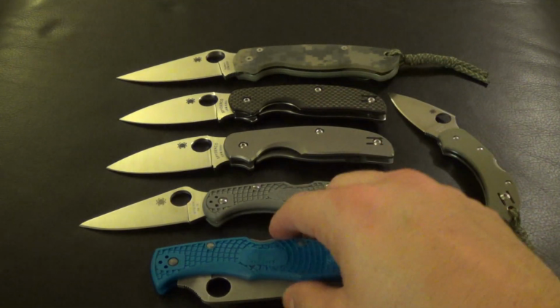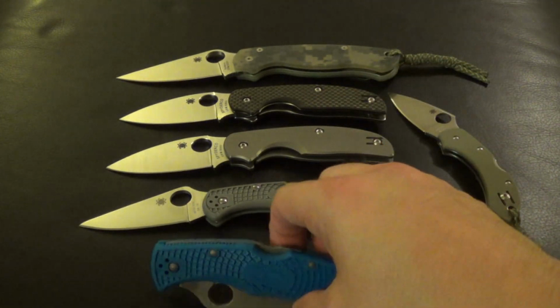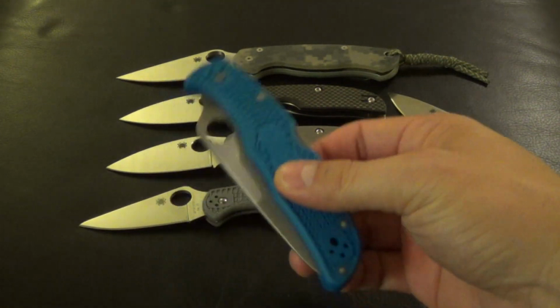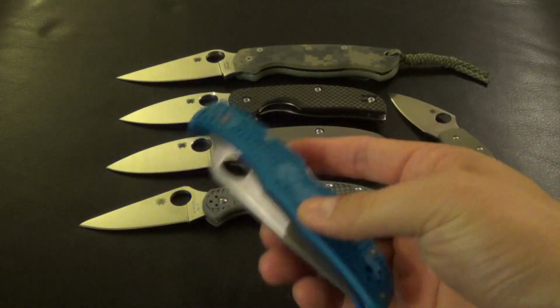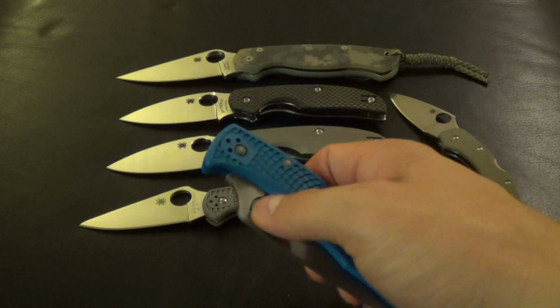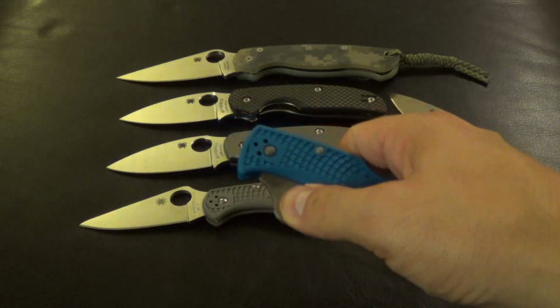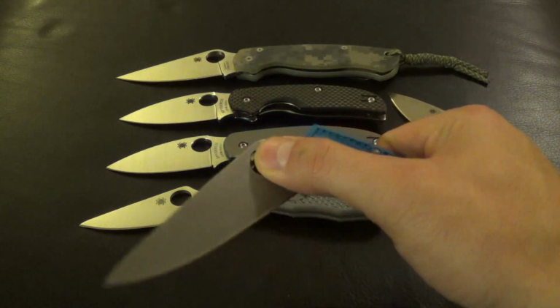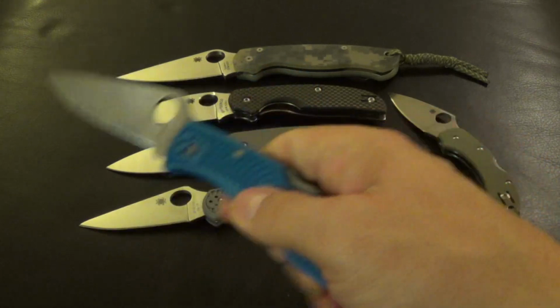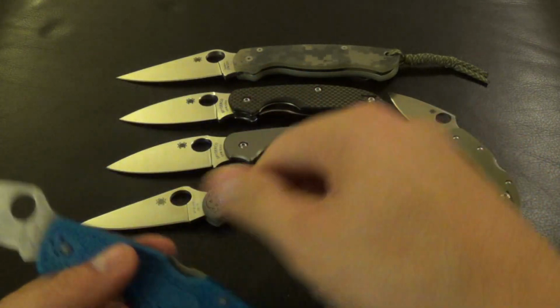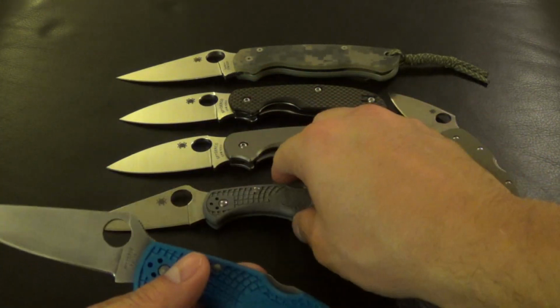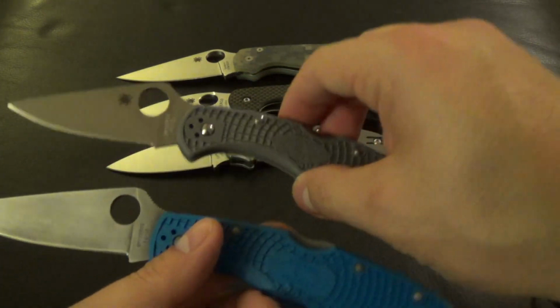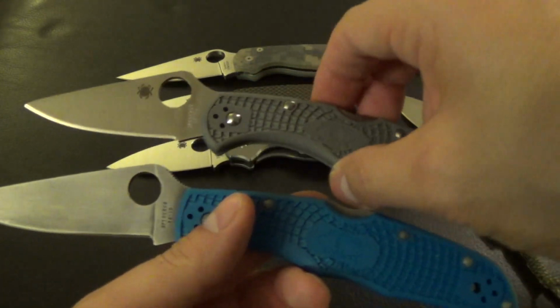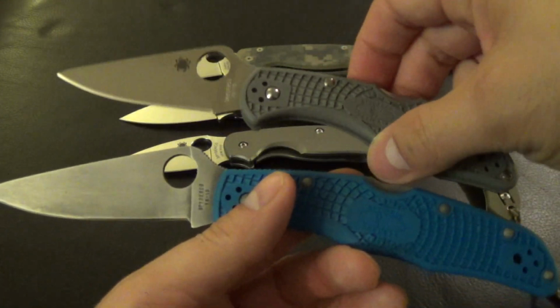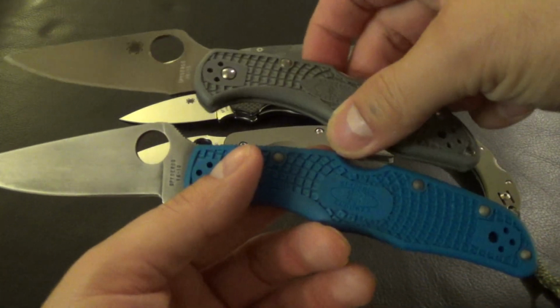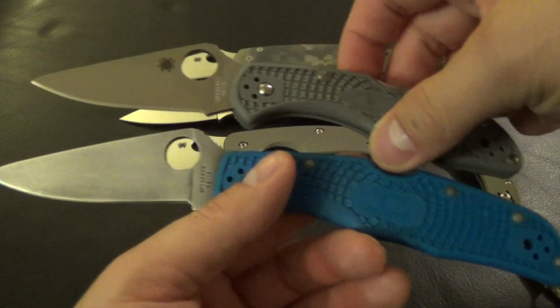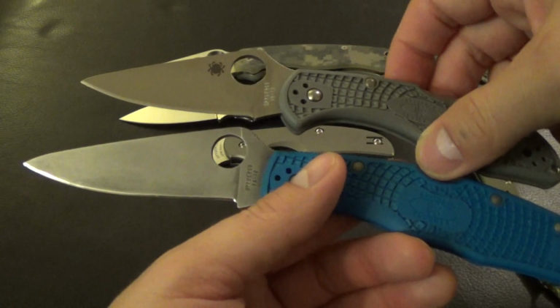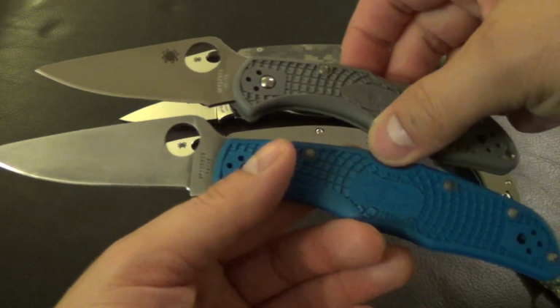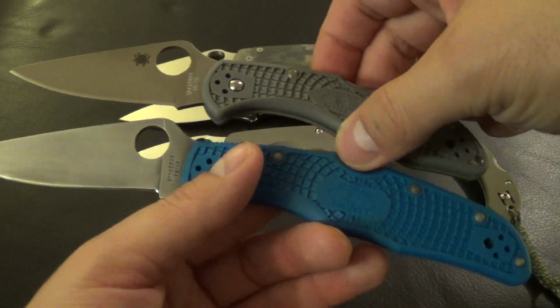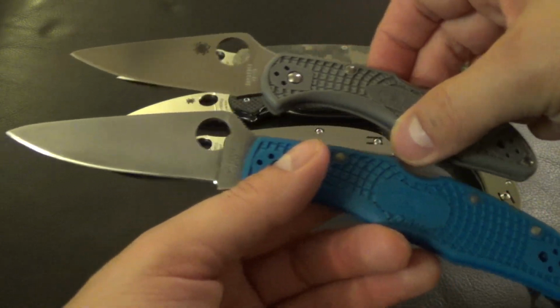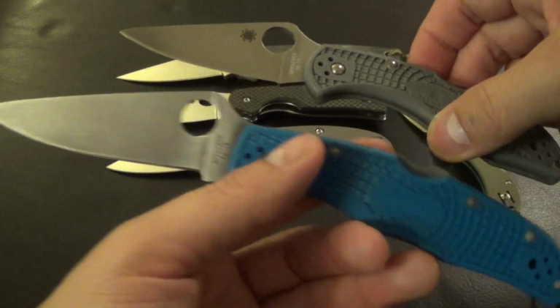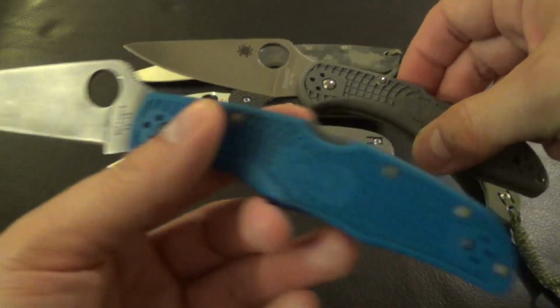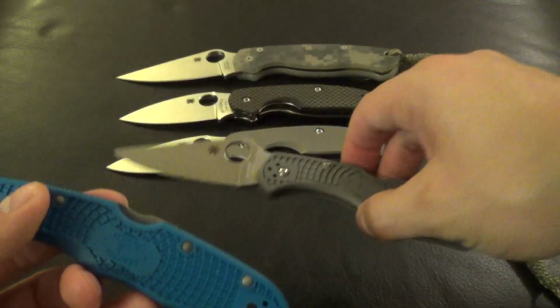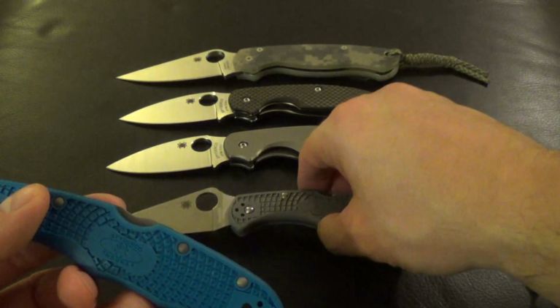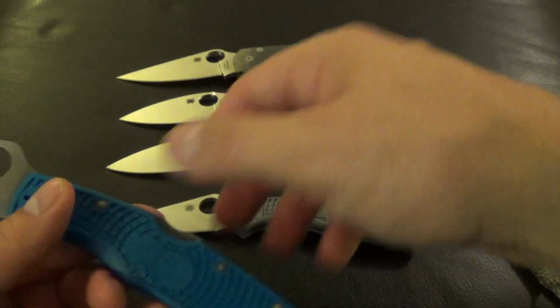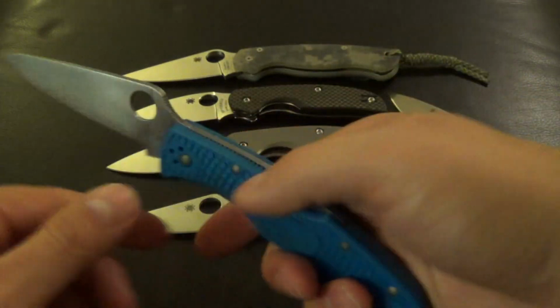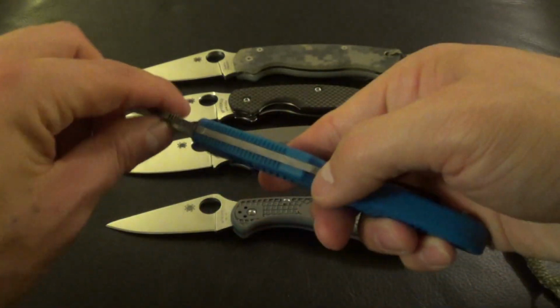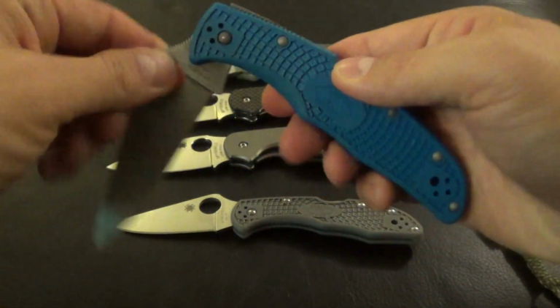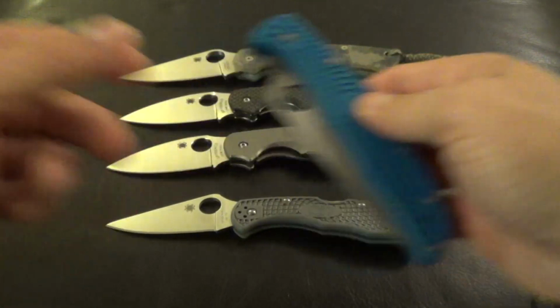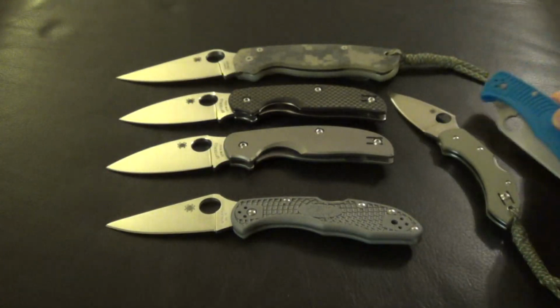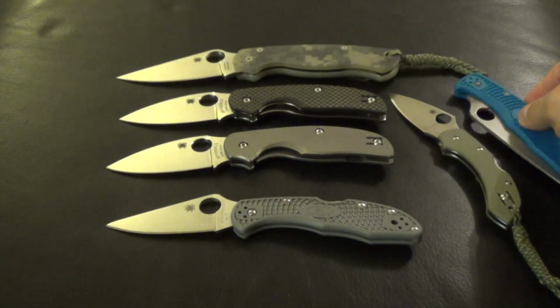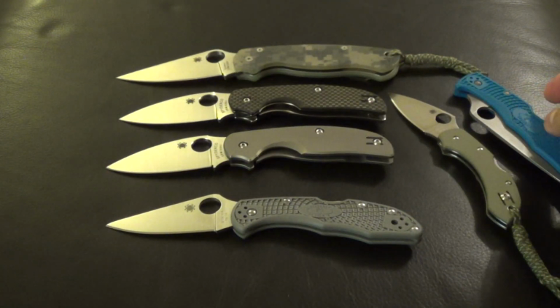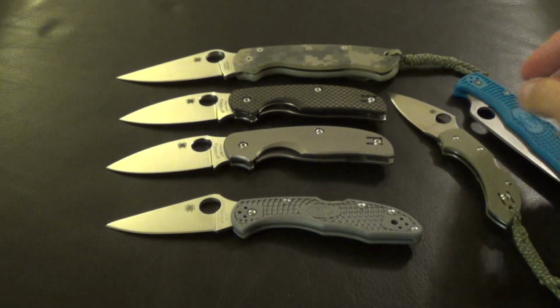I brought a couple — this one's bigger obviously, 3.75 inches. You guys can just see that comparison. I do get a lot of use out of this knife. Just to give you guys some size comparisons.